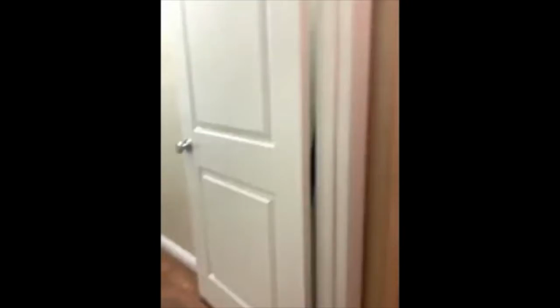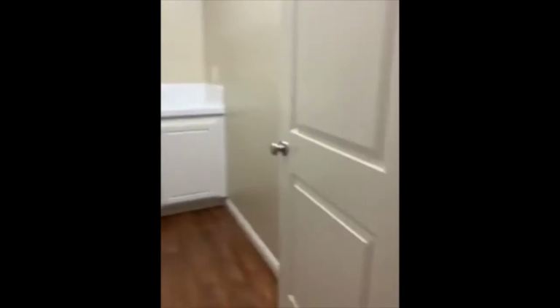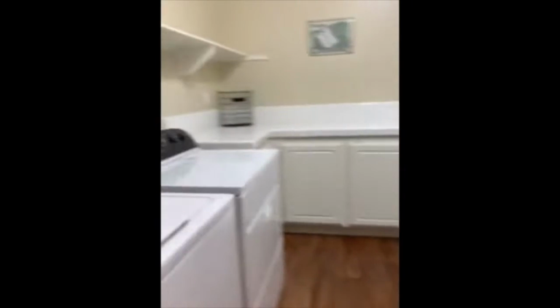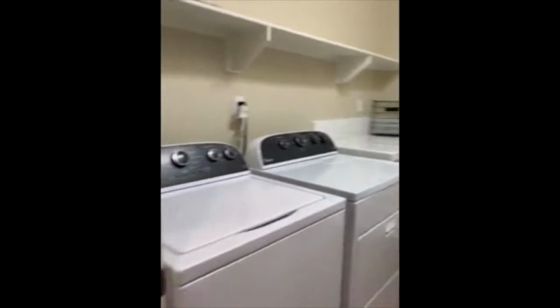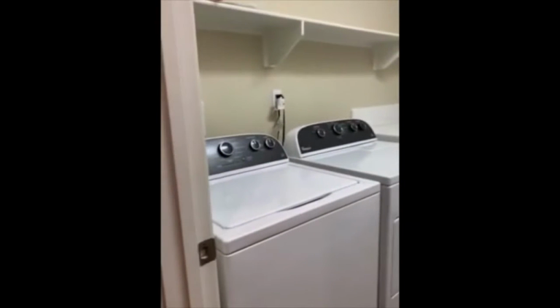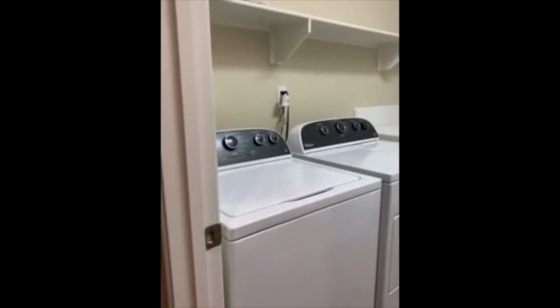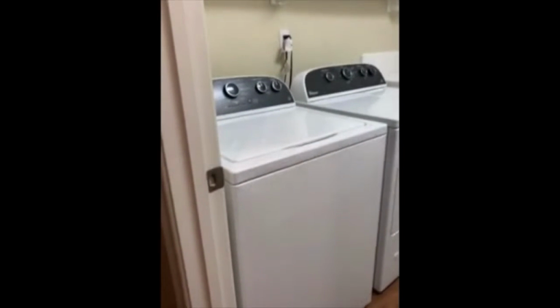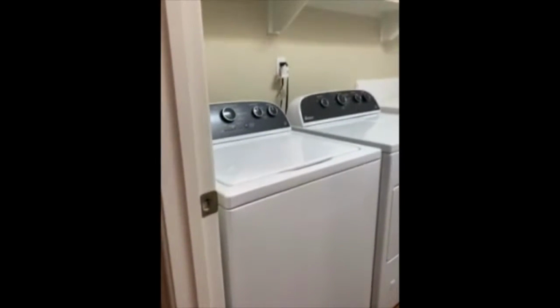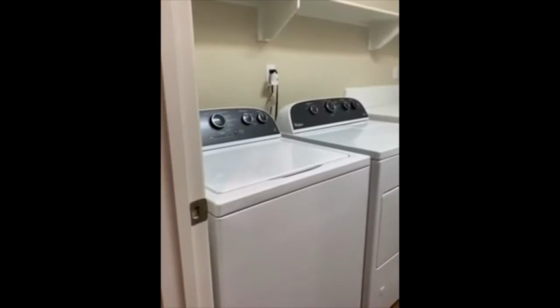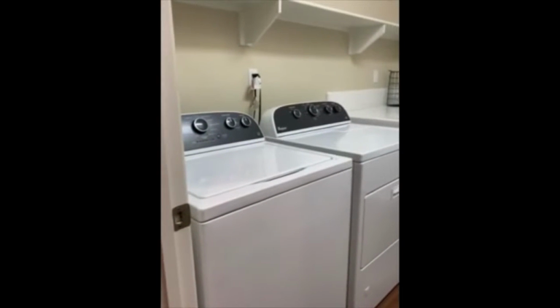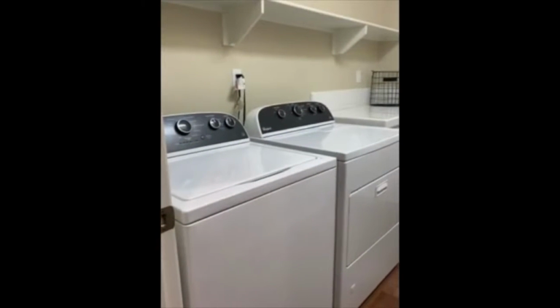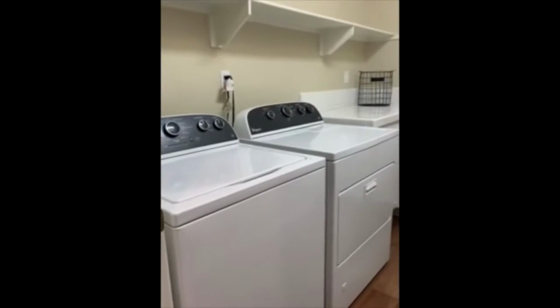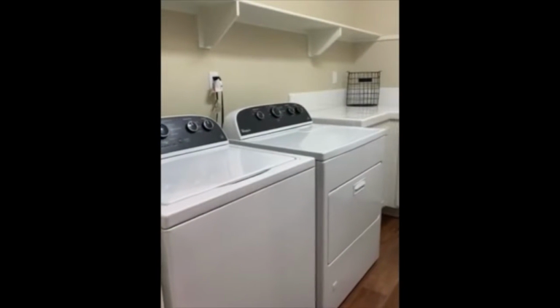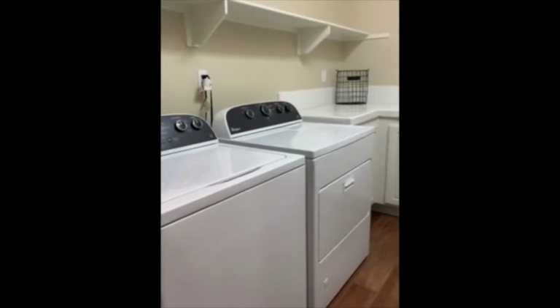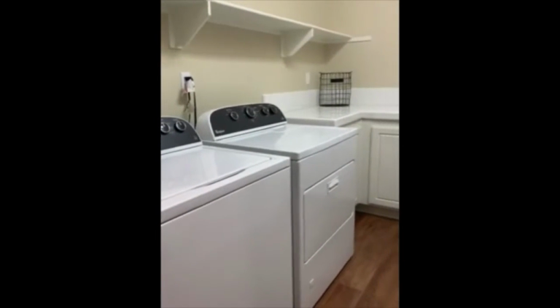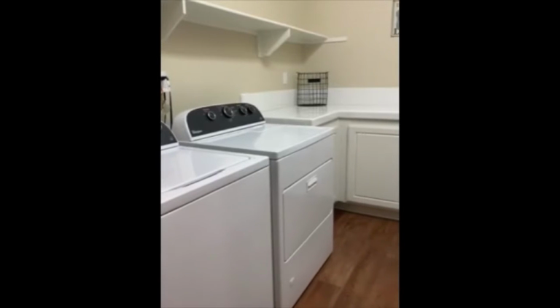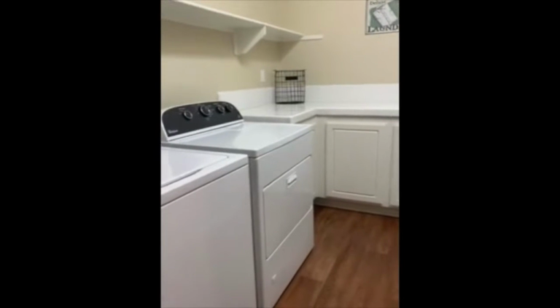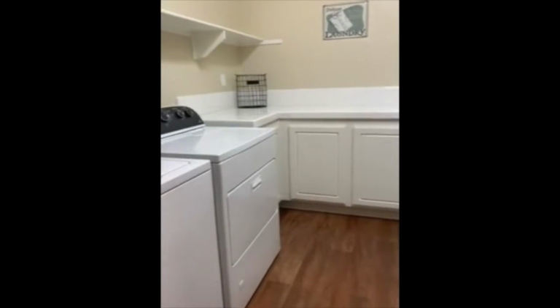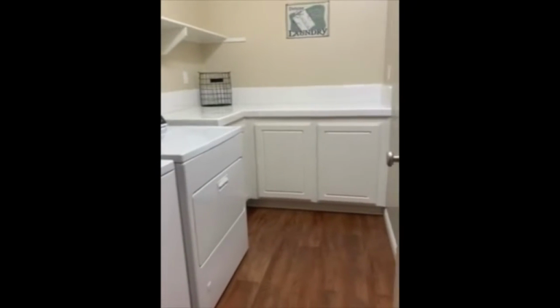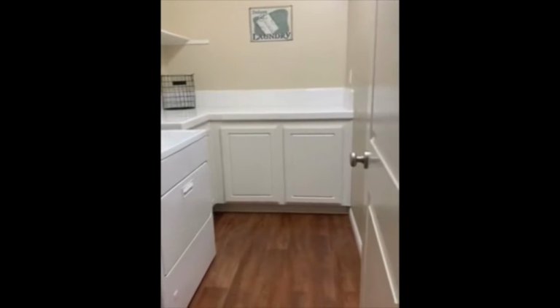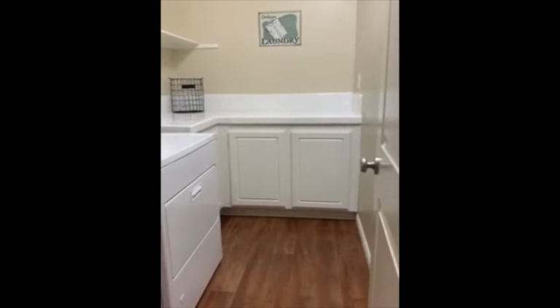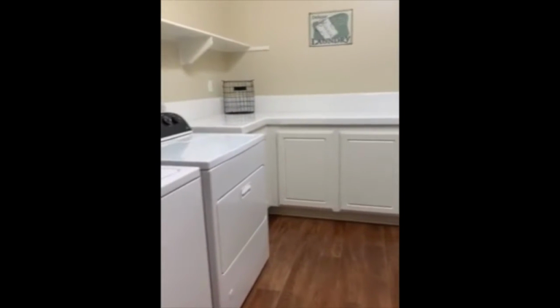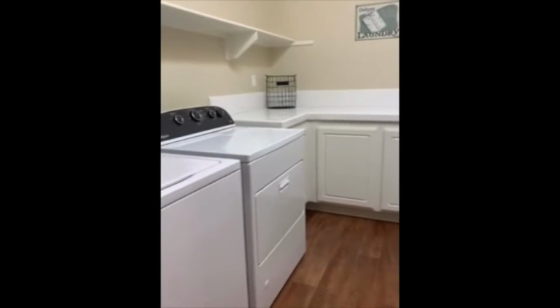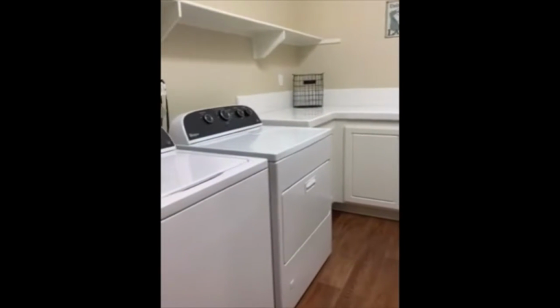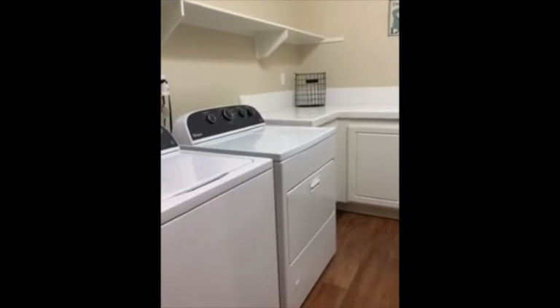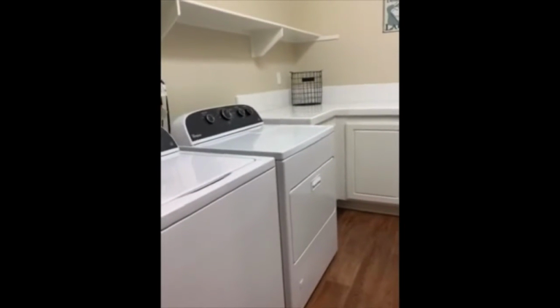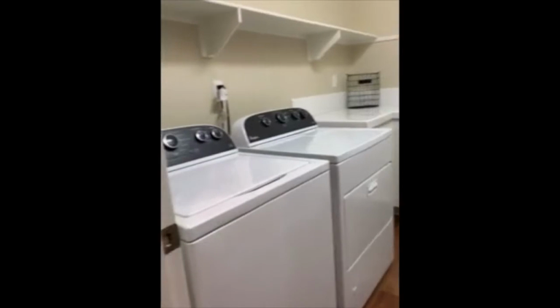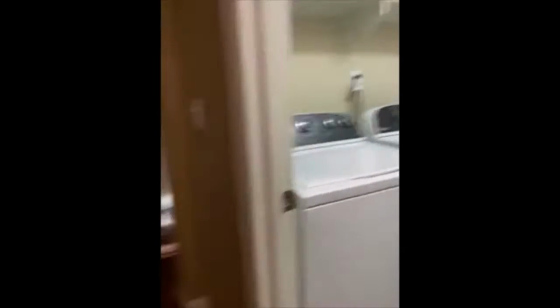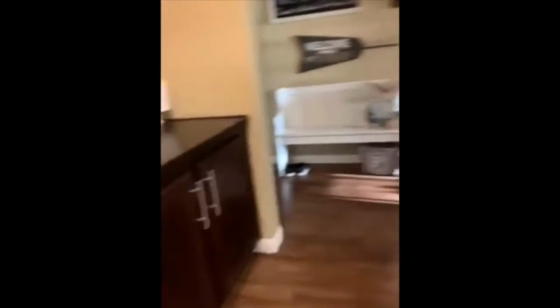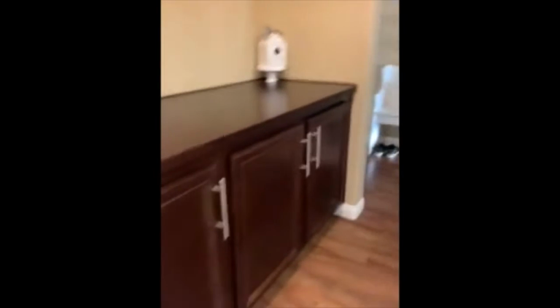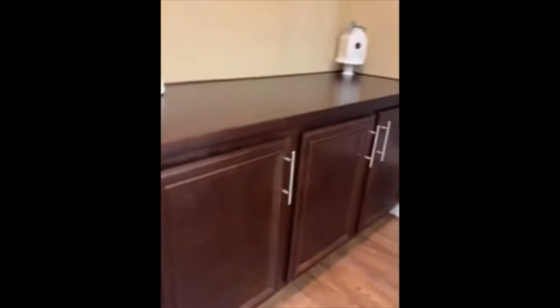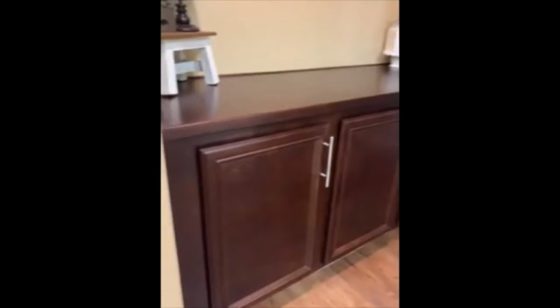Isn't this the cleanest washer and dryer room you've ever seen in your life? Look at that — clean, spotless. You've got some cabinet space there.